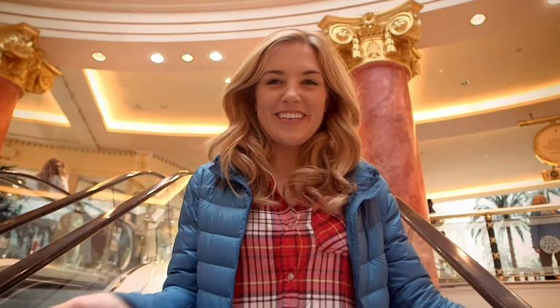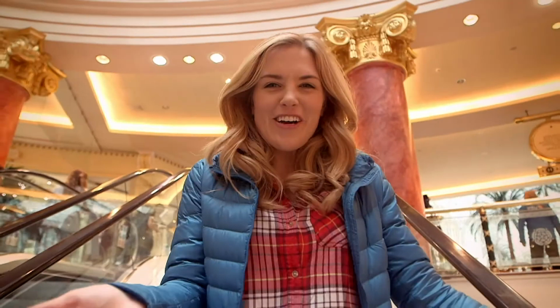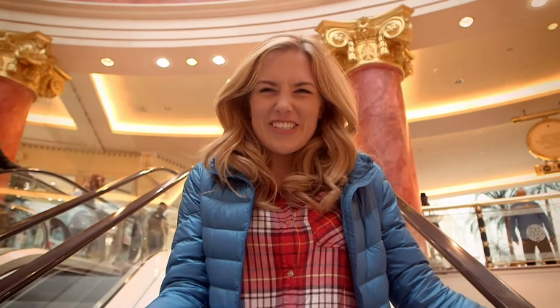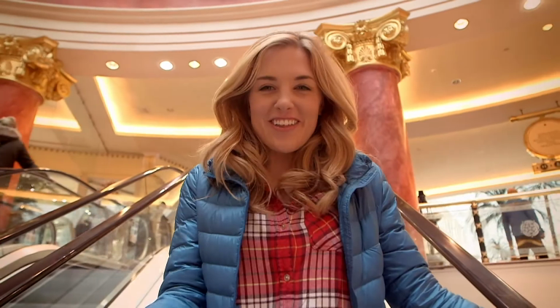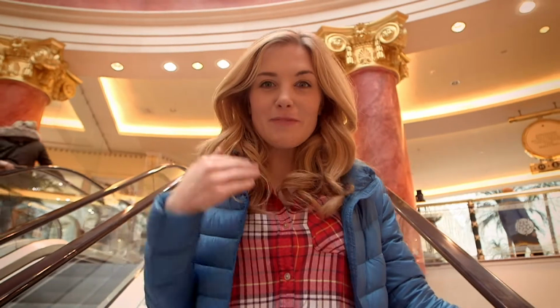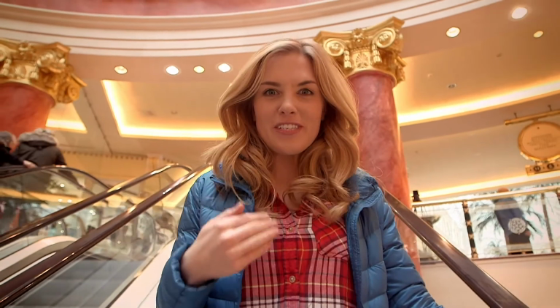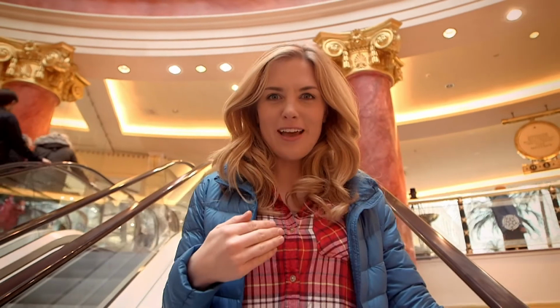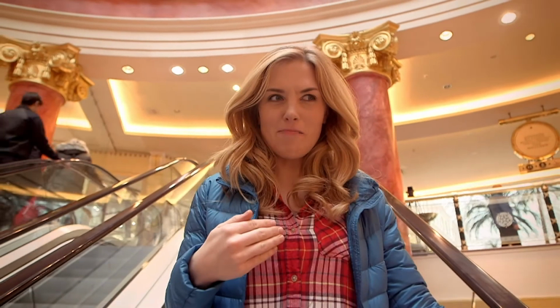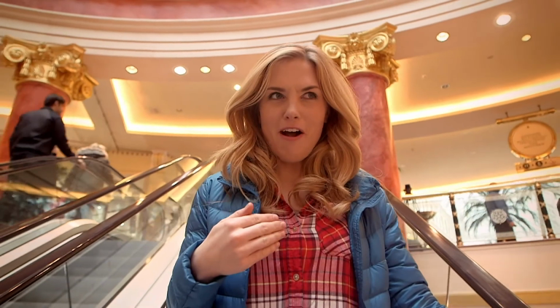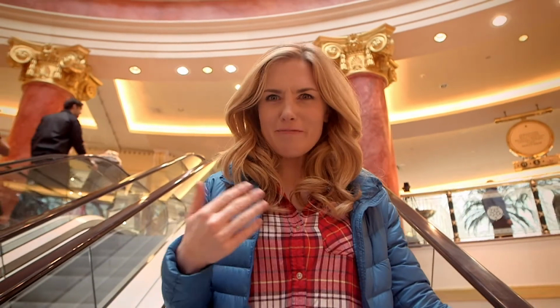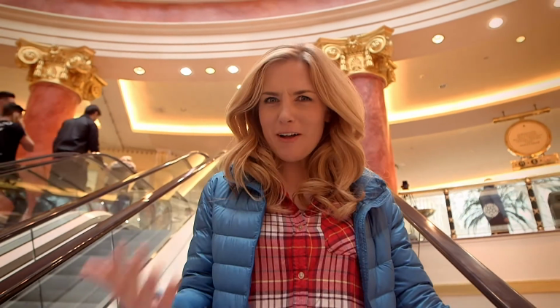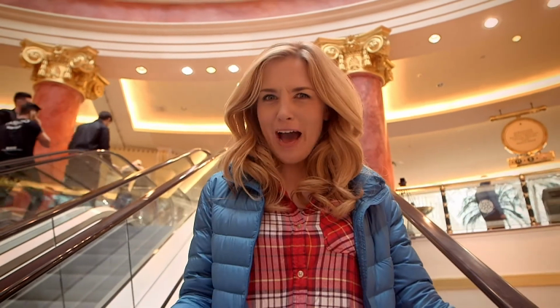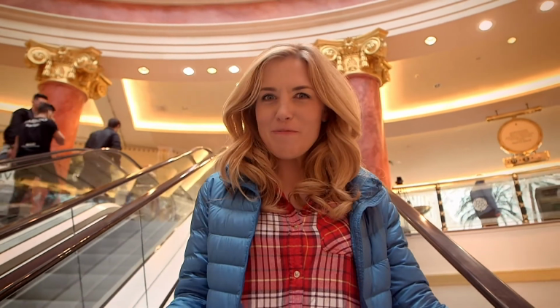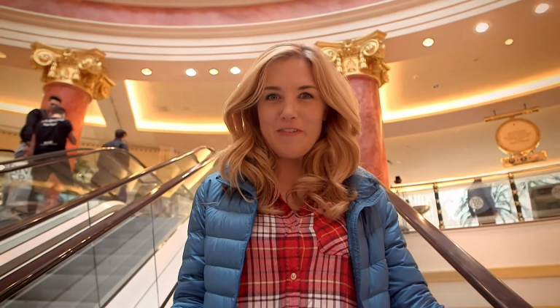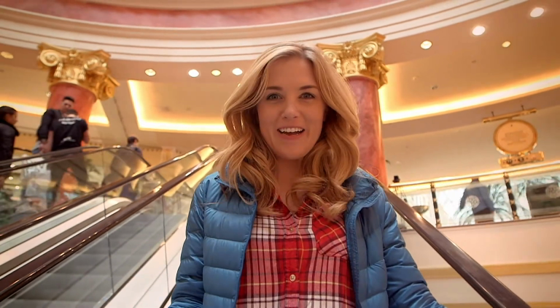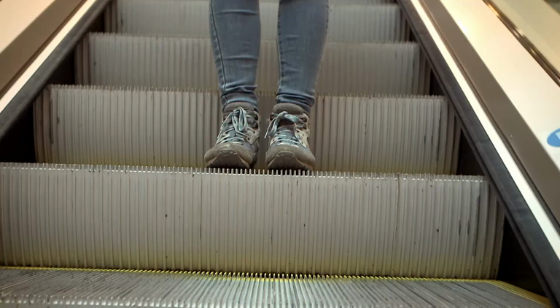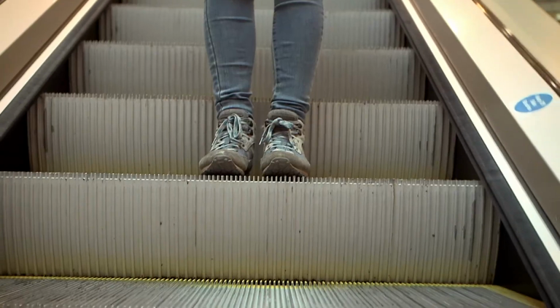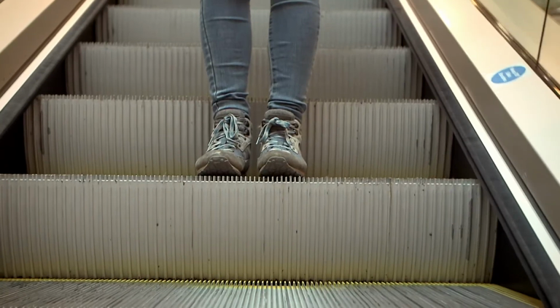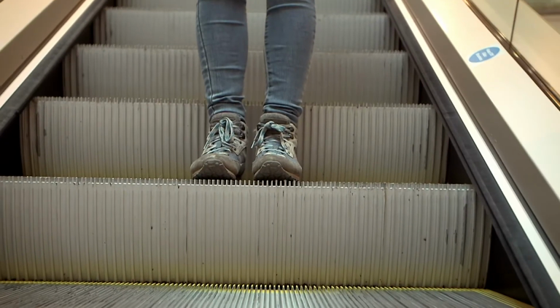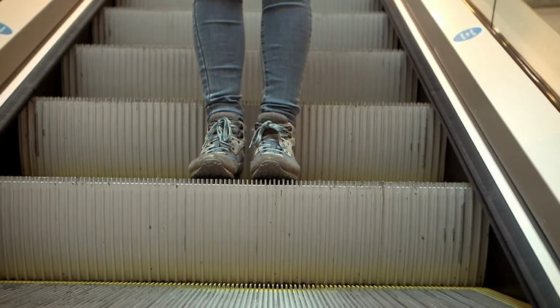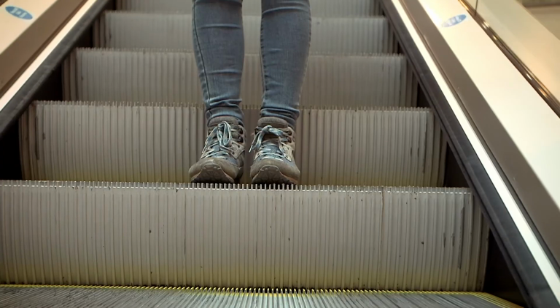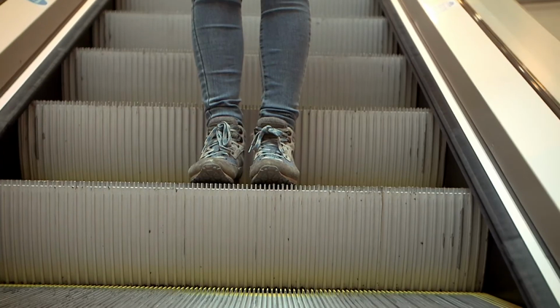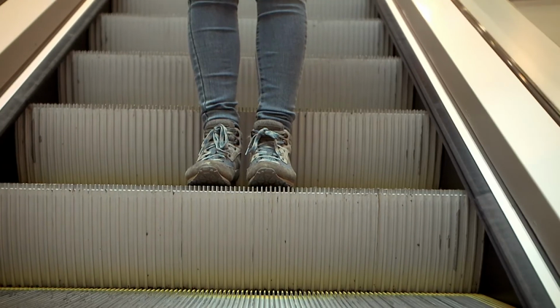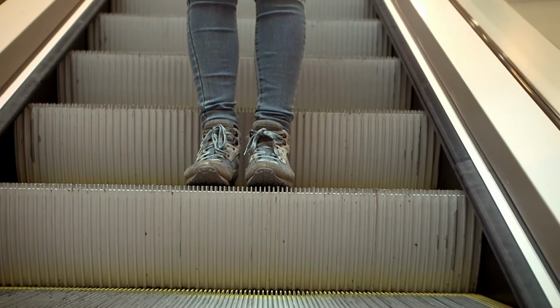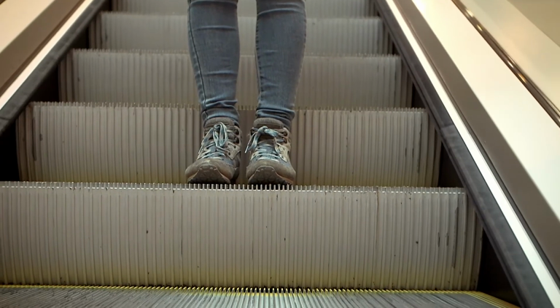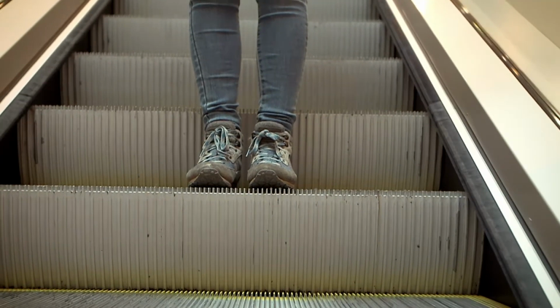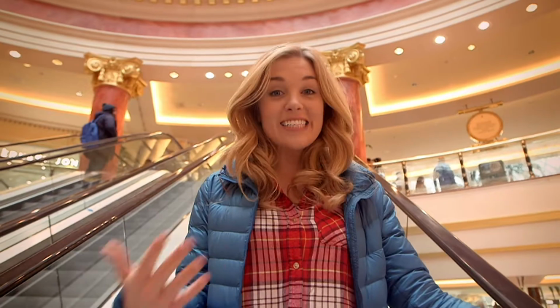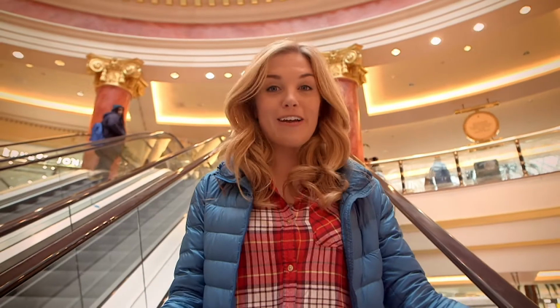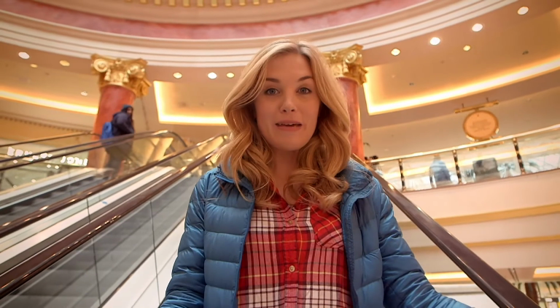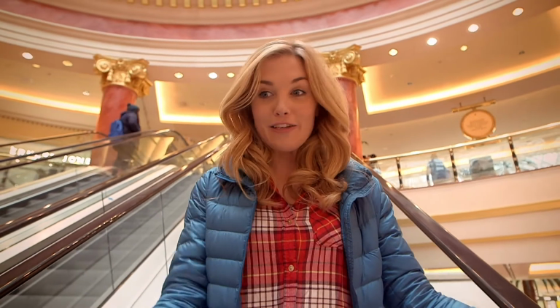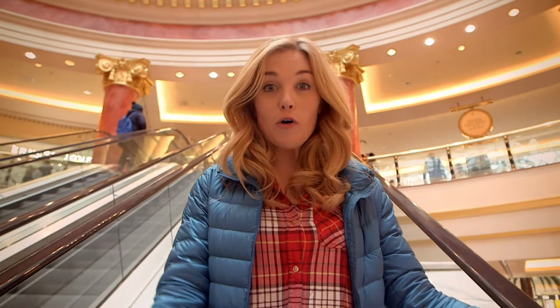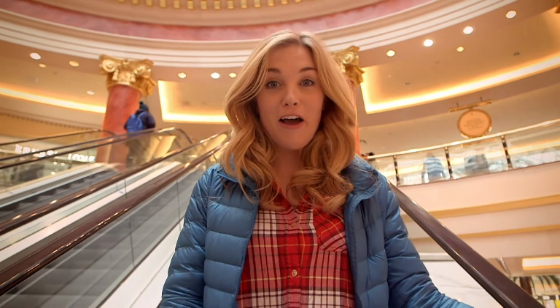Now can you see that I'm stood still but I'm somehow moving? That's because the escalator is moving downwards and it's carrying me to the floor below.